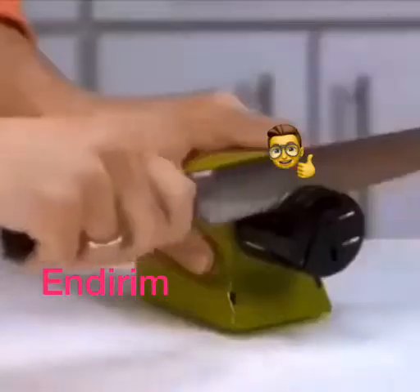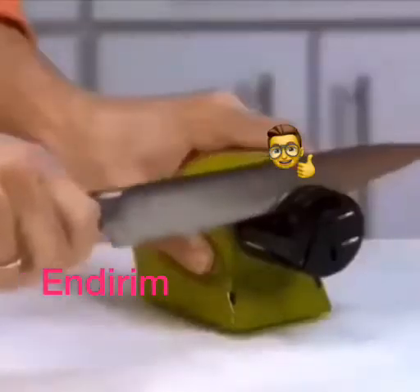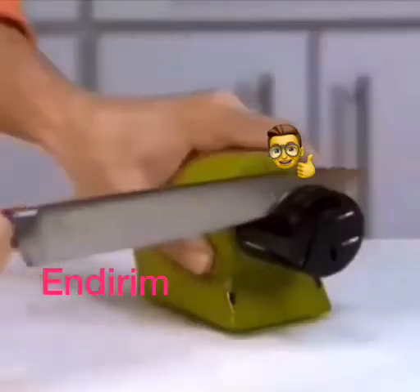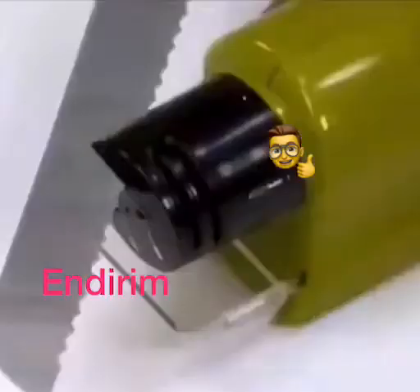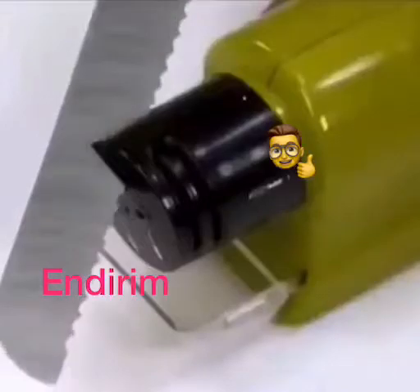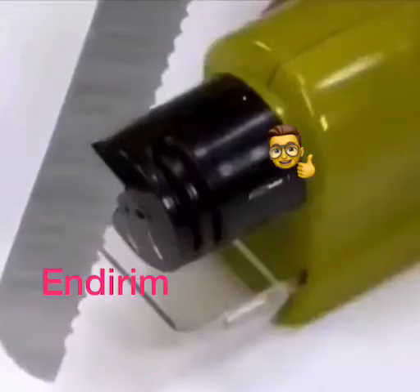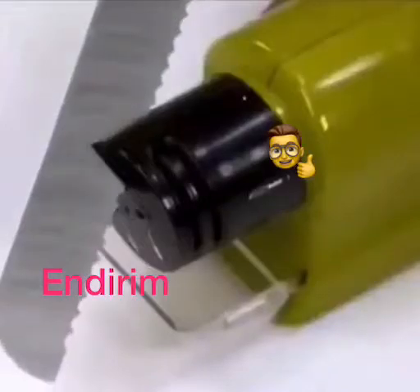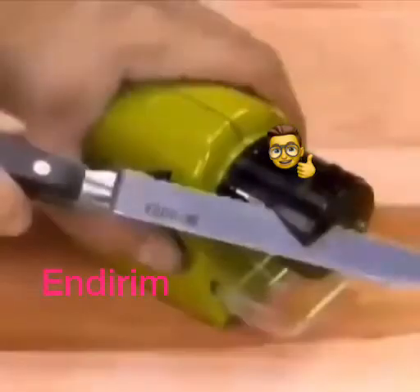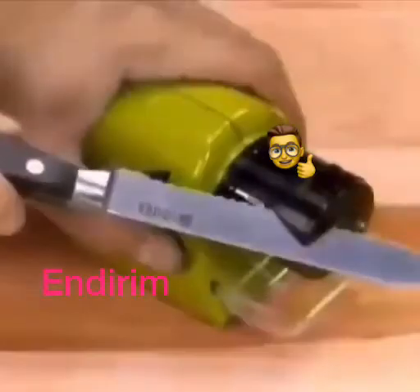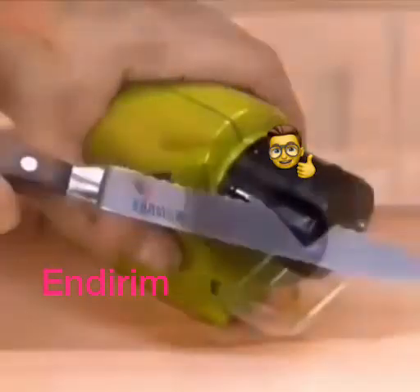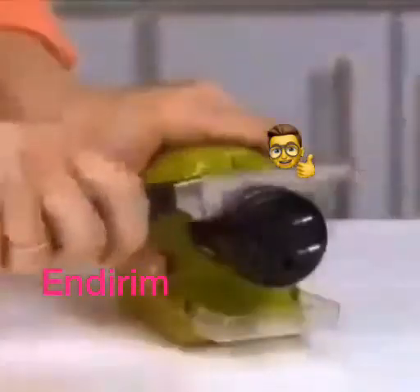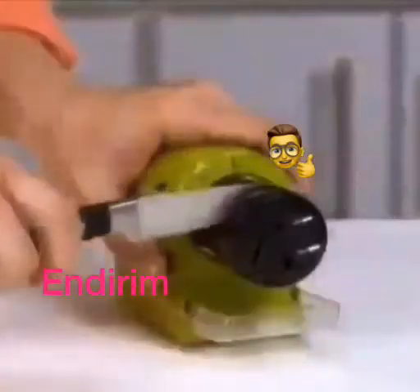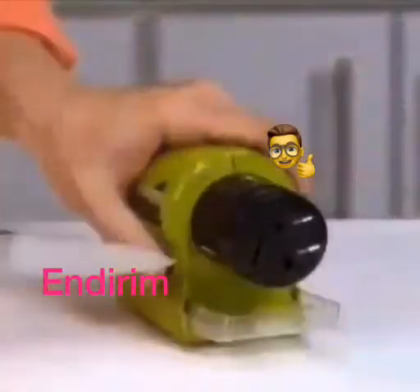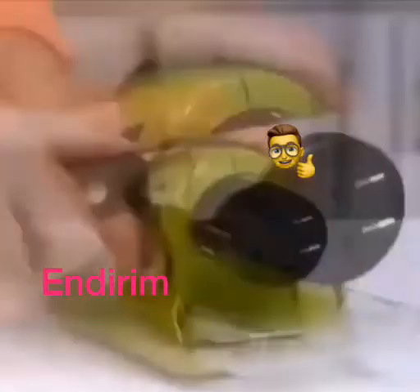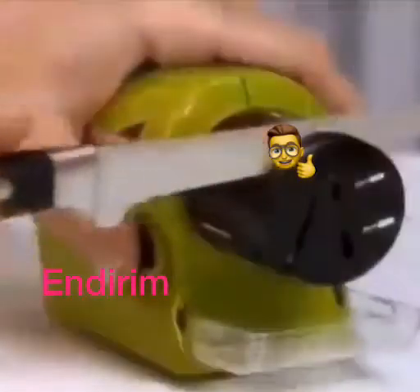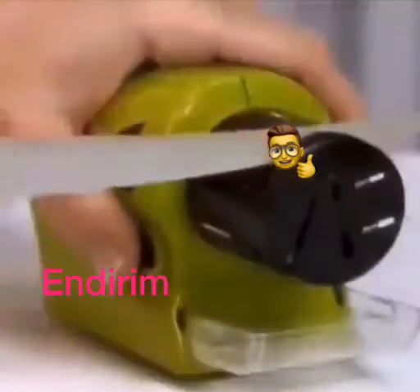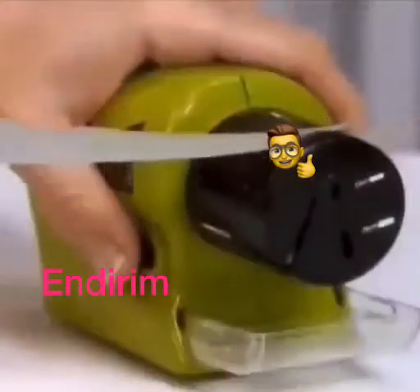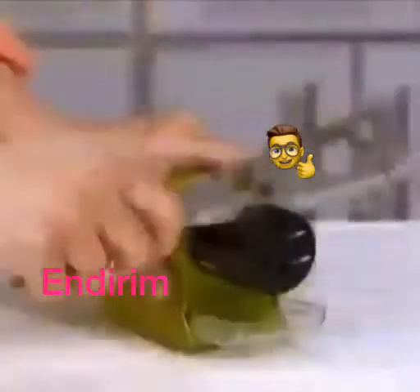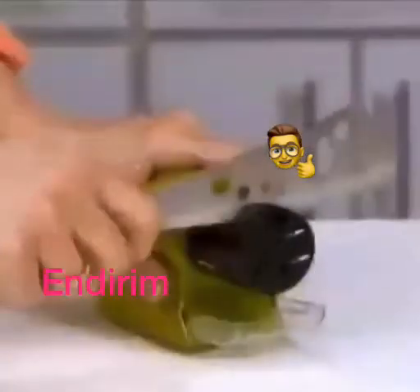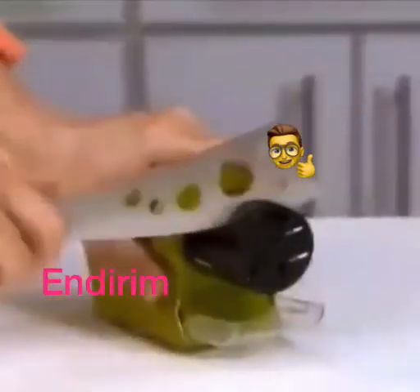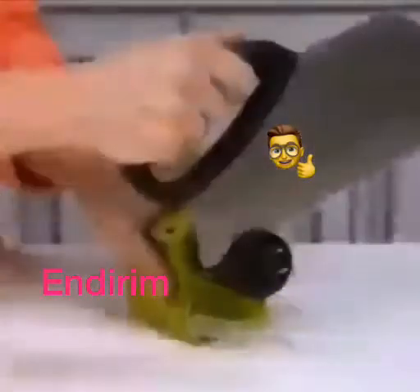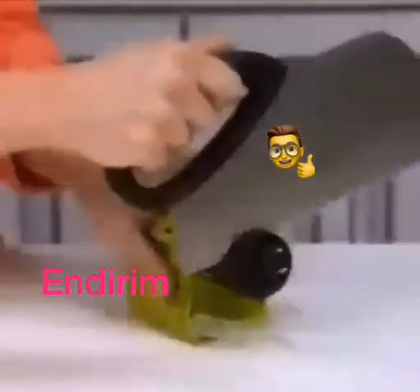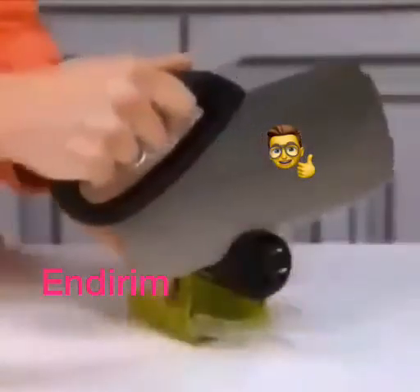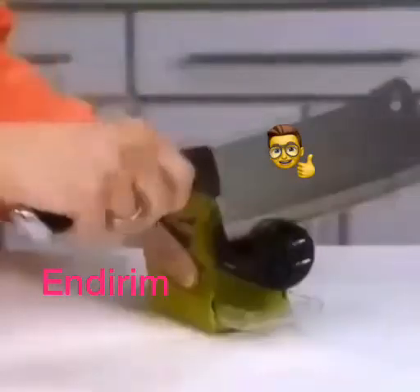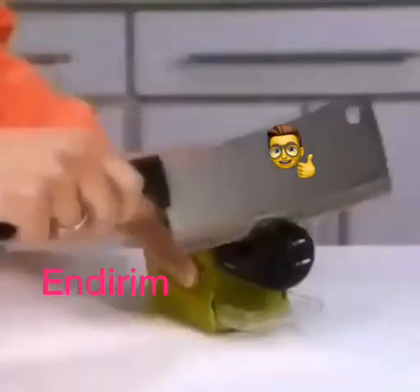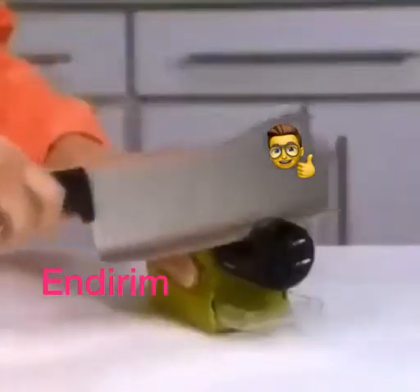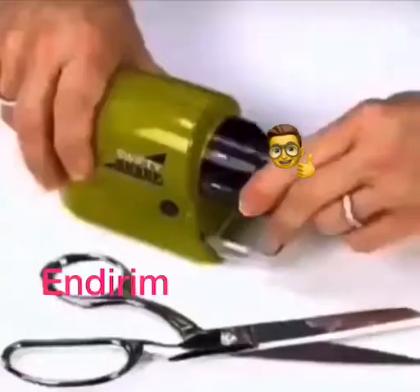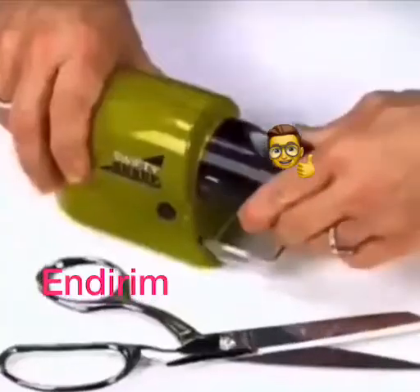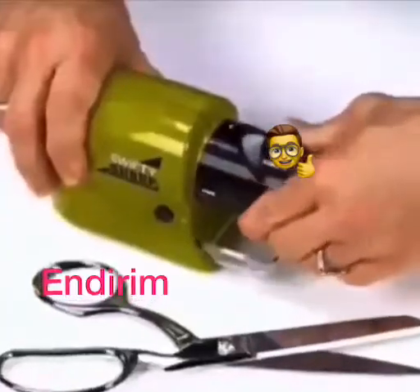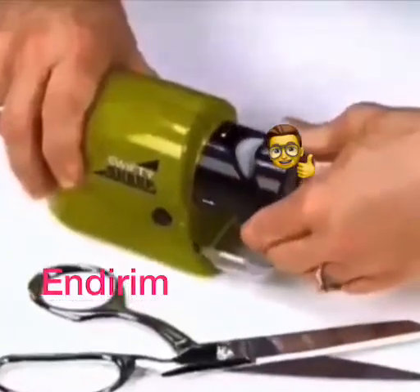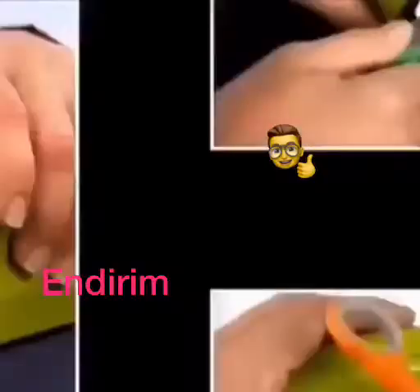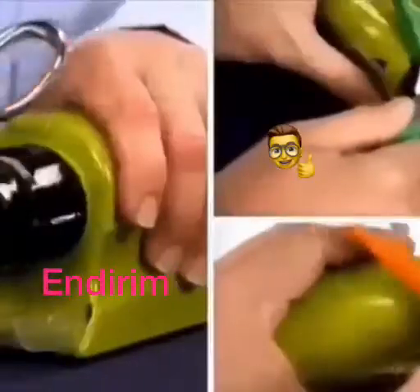Swifty Sharp is magic on chef's knives, carving knives, bread knives, steak knives, paring knives, filet knives, cheese knives, and even choppers and cleavers.